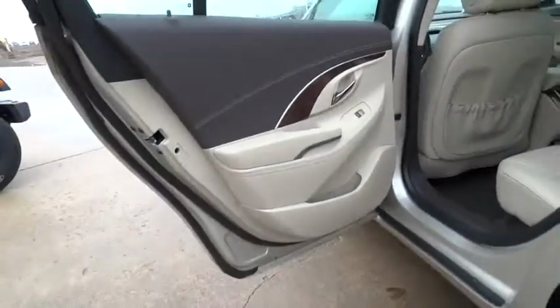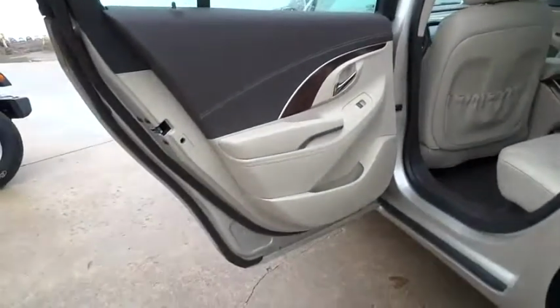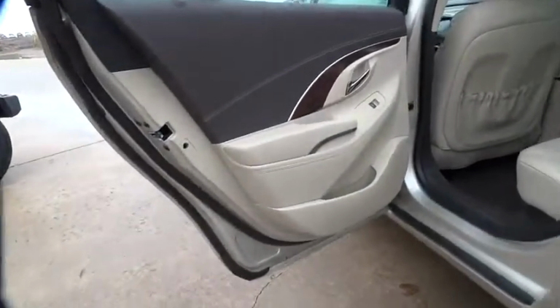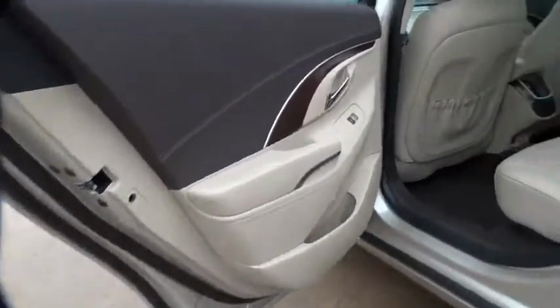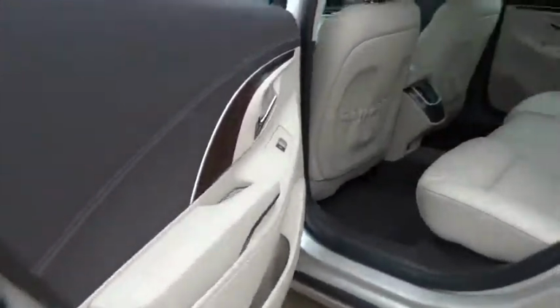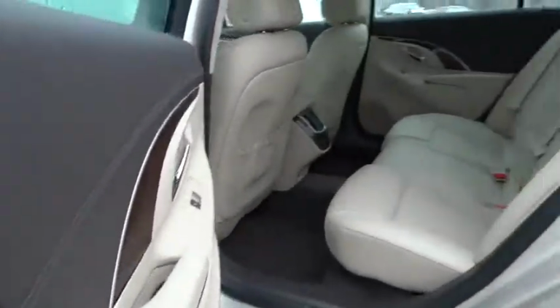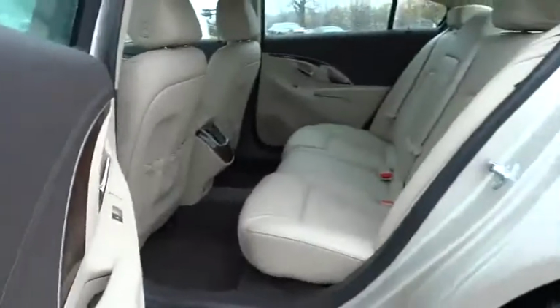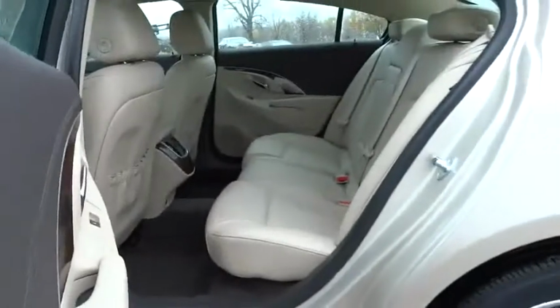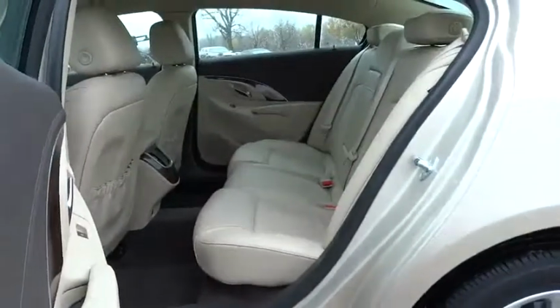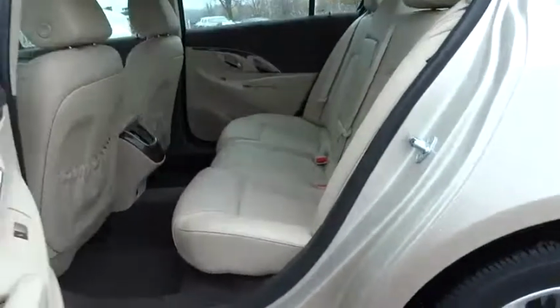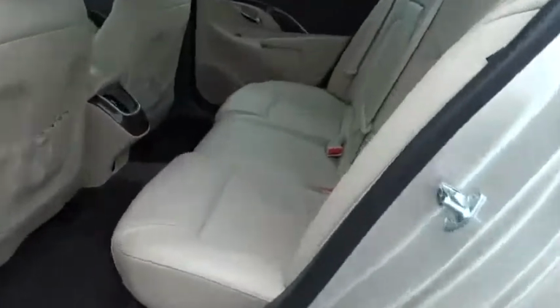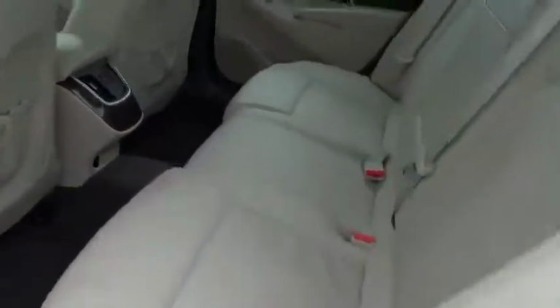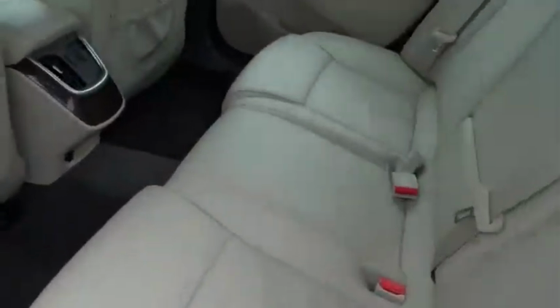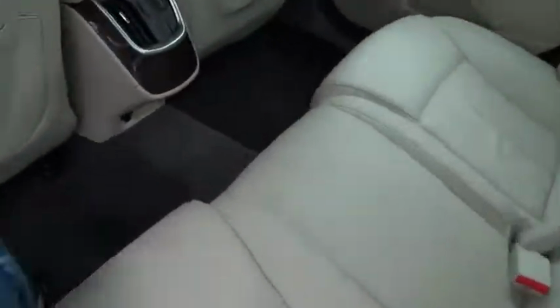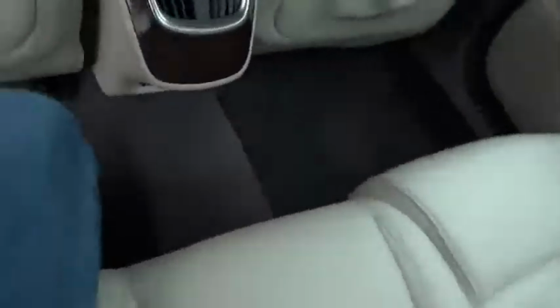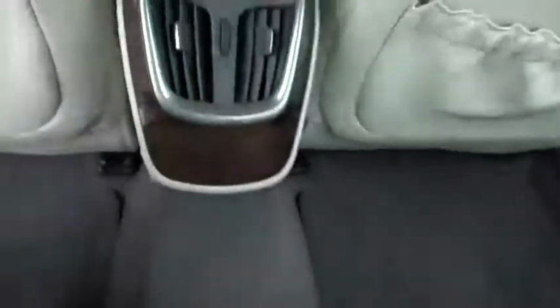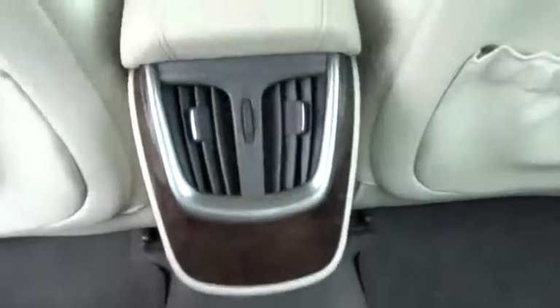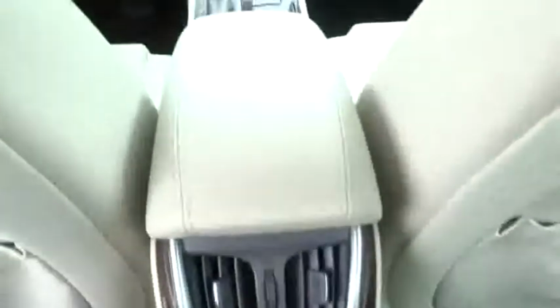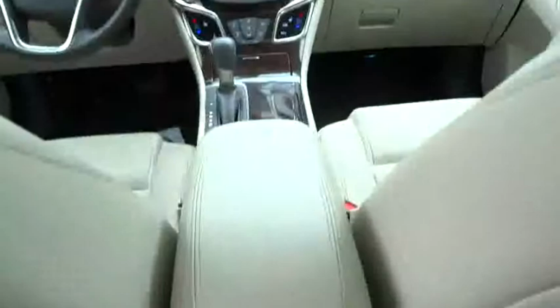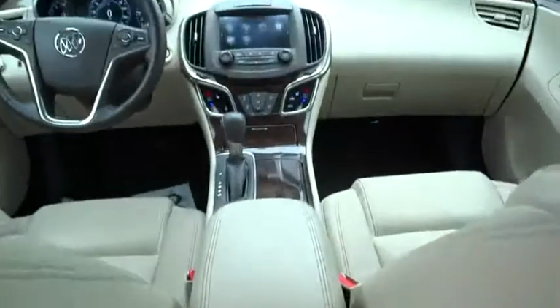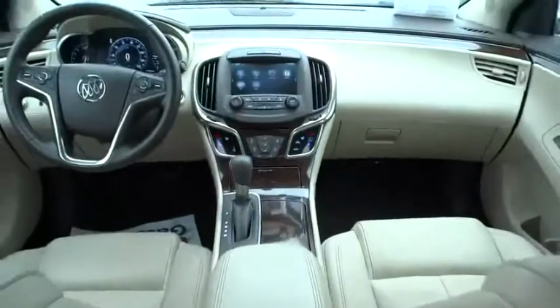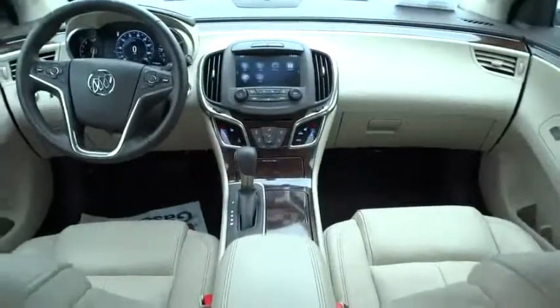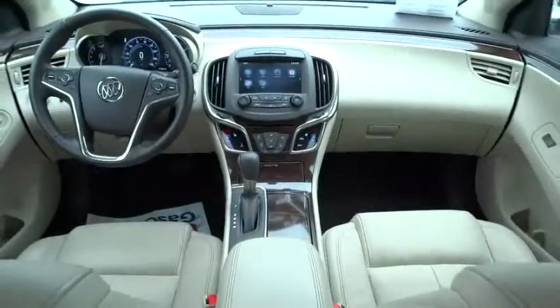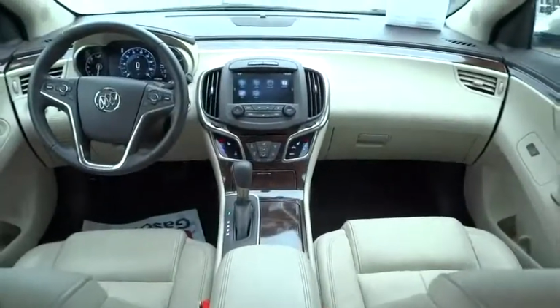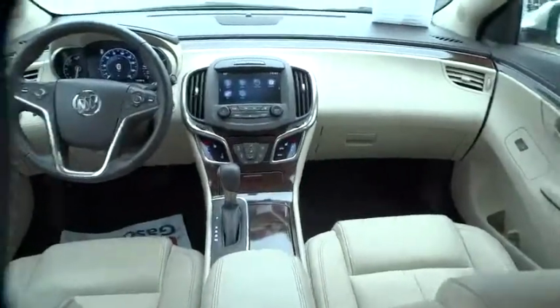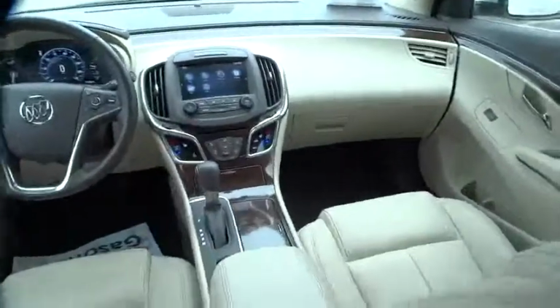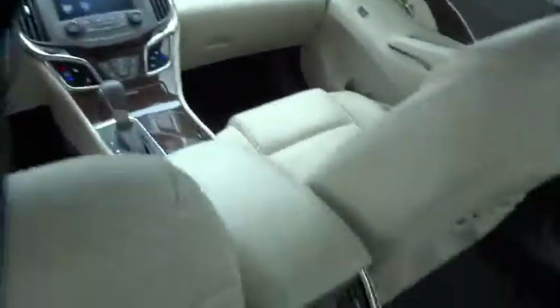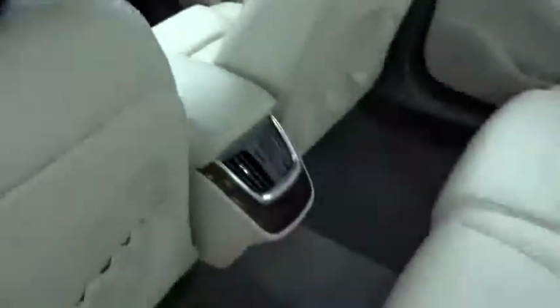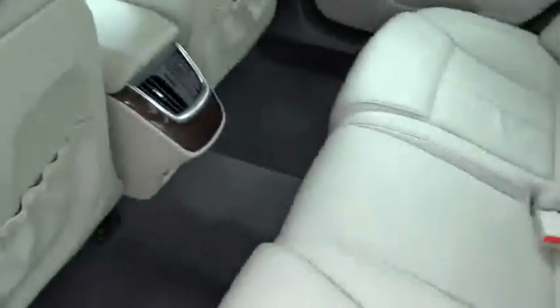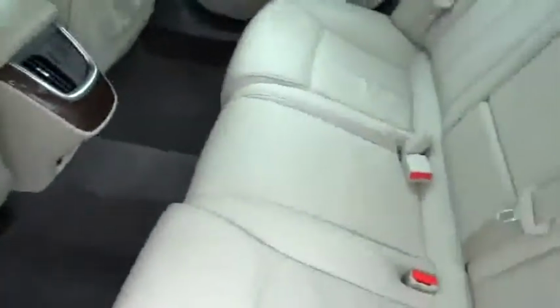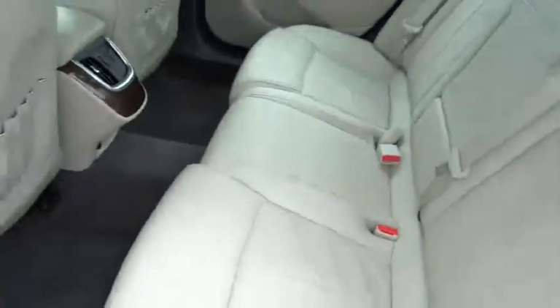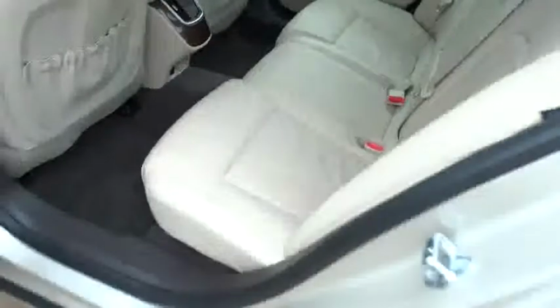Power steering, driver airbag, adjustable steering wheel, aluminum wheels, cruise control, keyless start, auto-dimming rear view mirror, PPO, four-wheel disc brakes, floor mats, FWD.